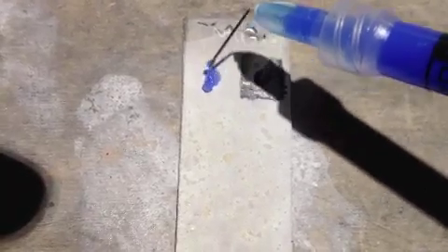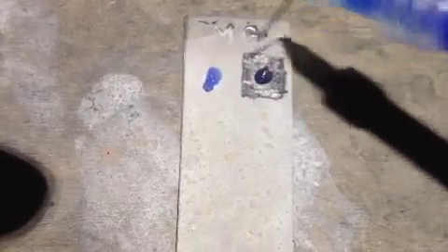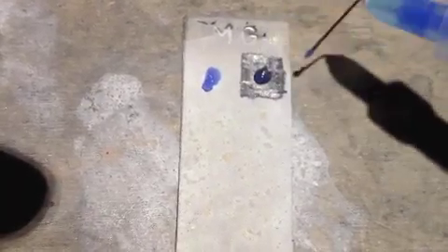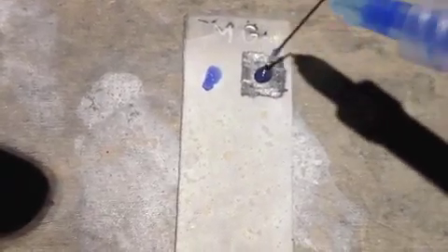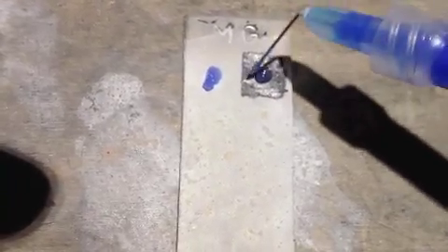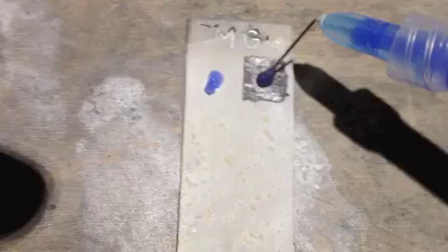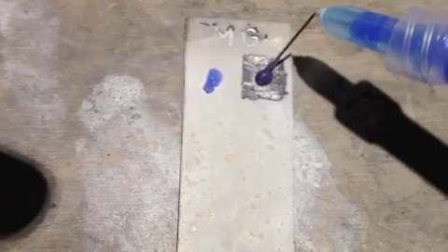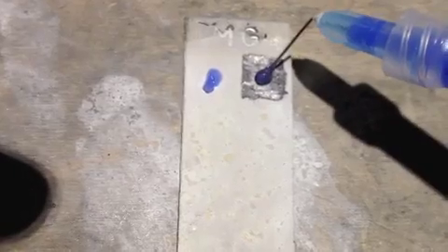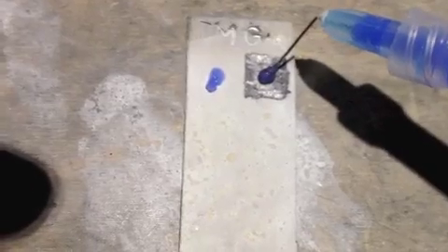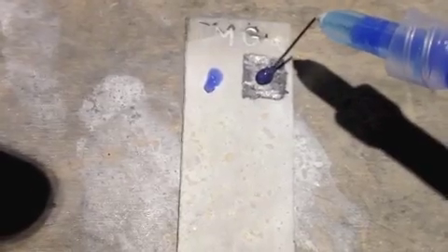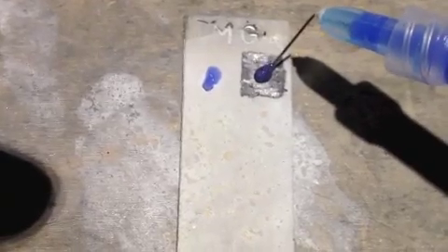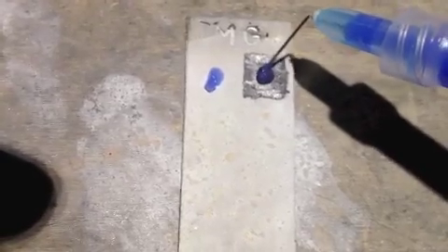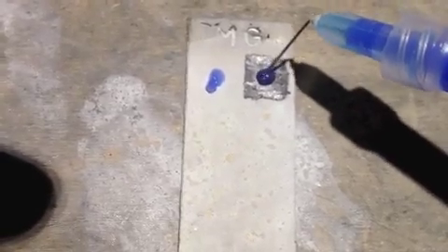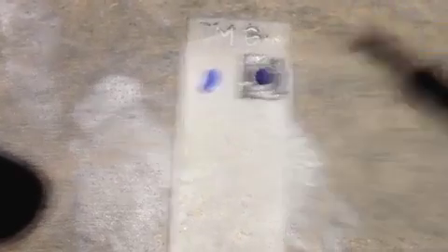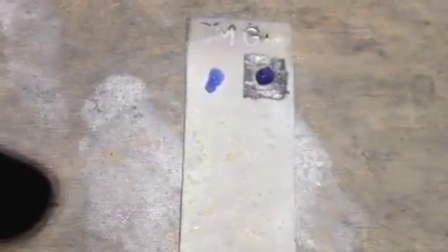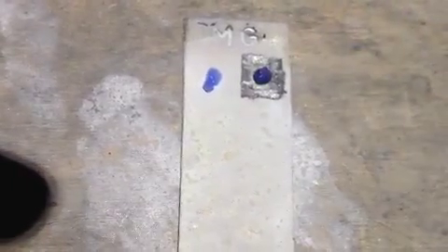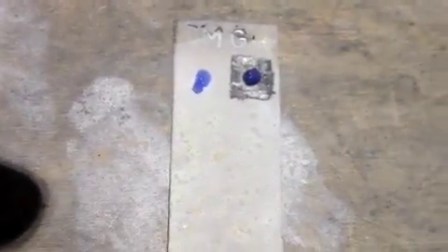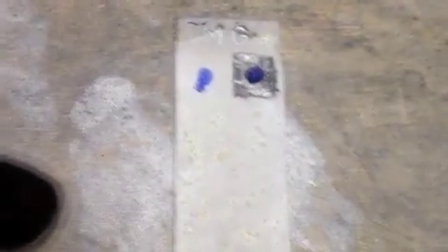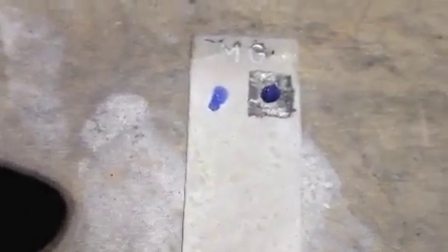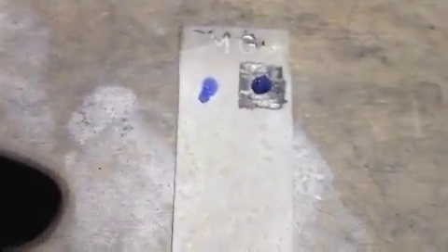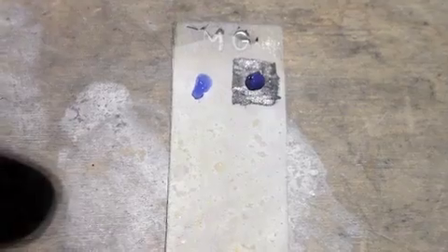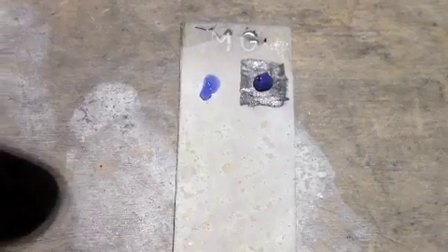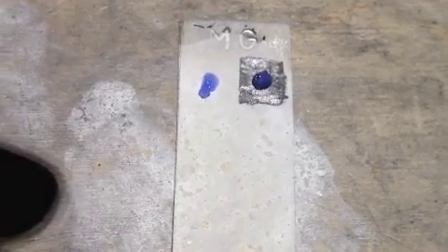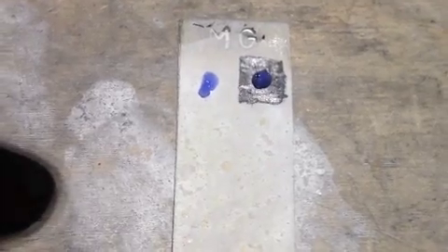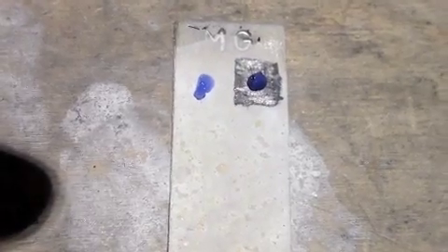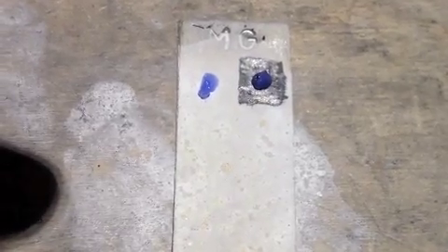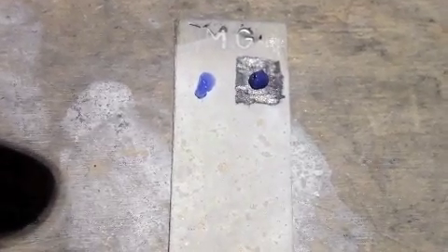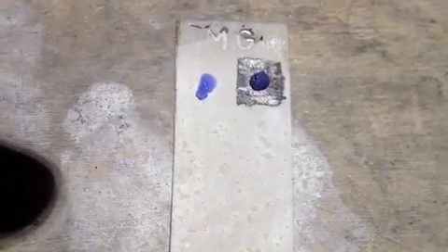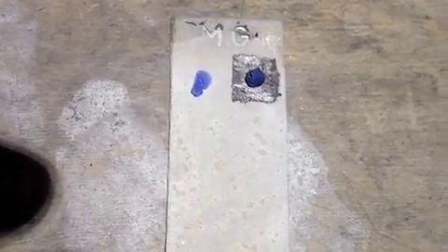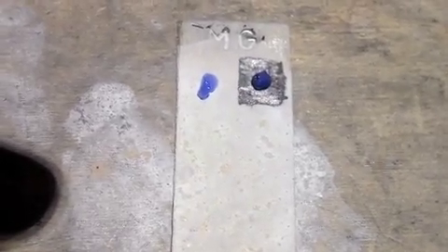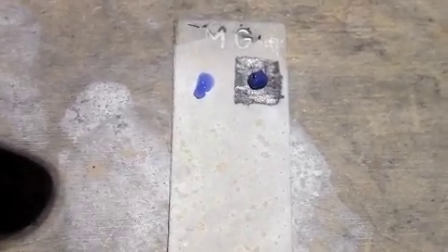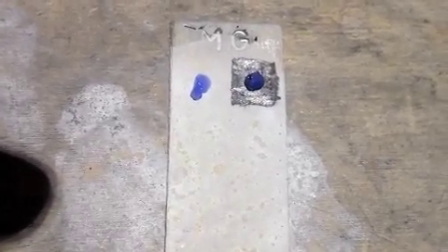We're going to see how this looks. About 10 seconds have gone by. I'll rinse this off and we're going to check to see what it looks like.